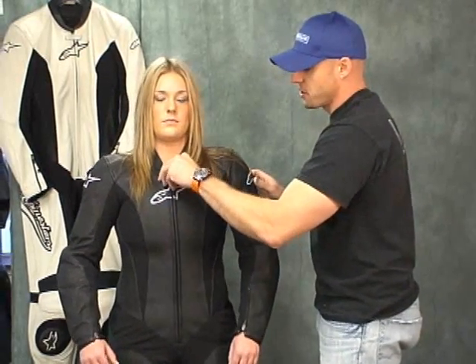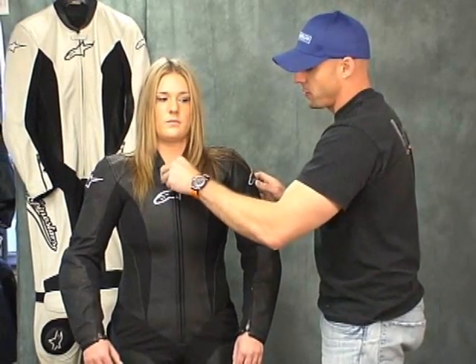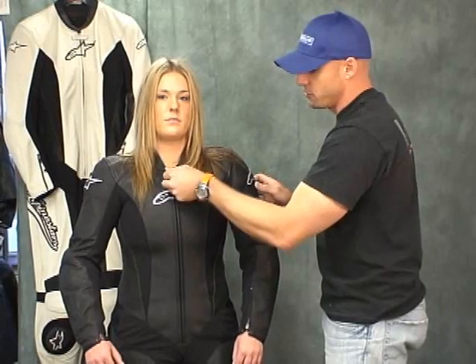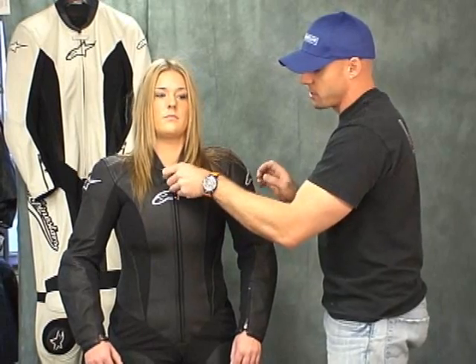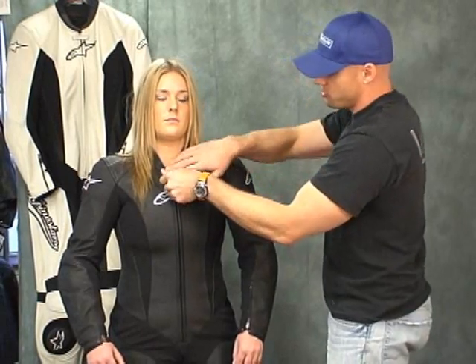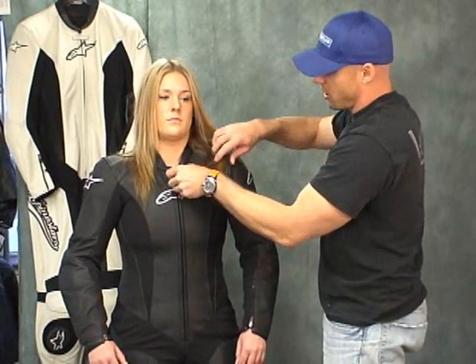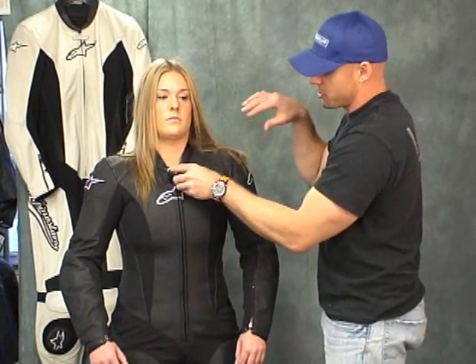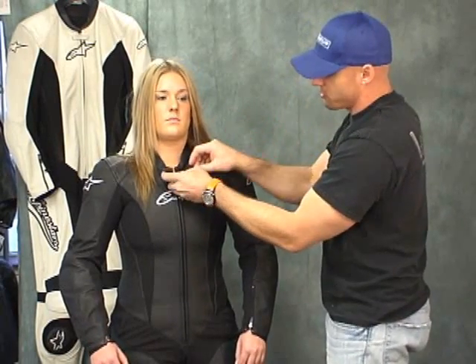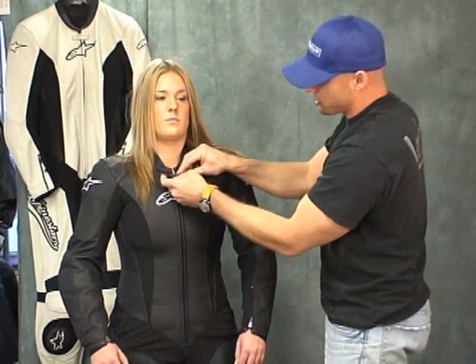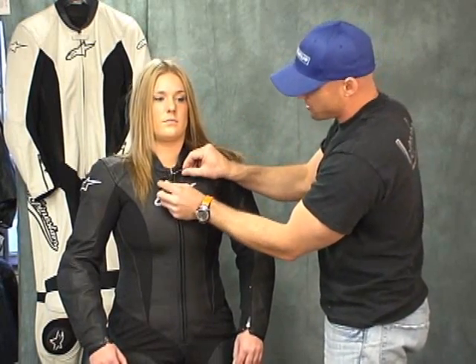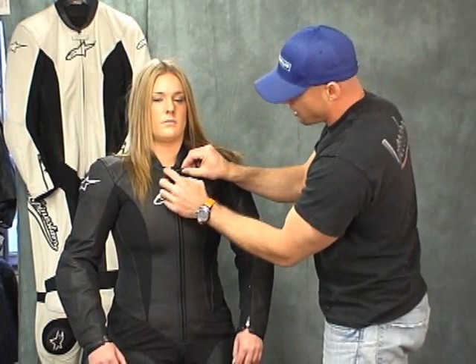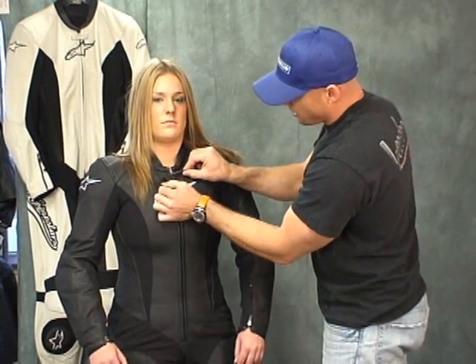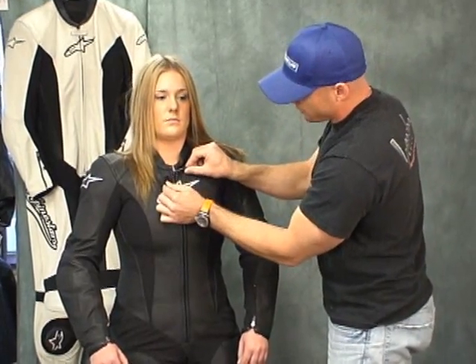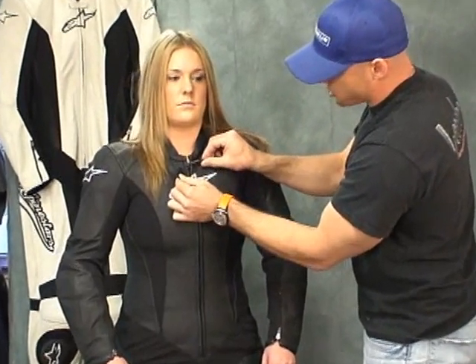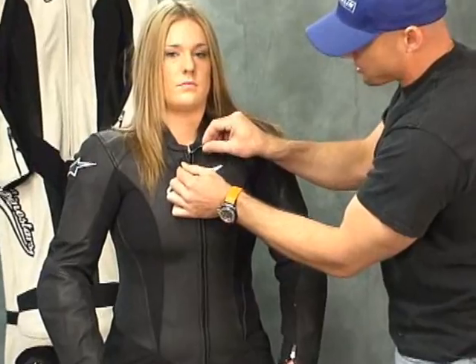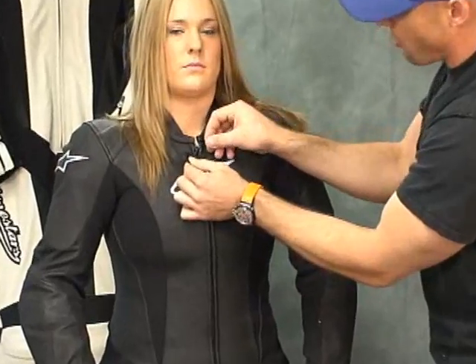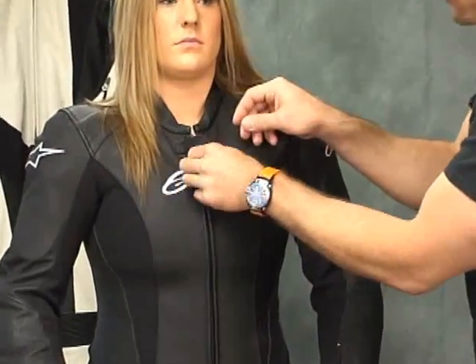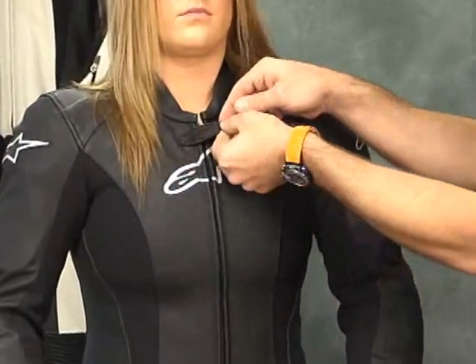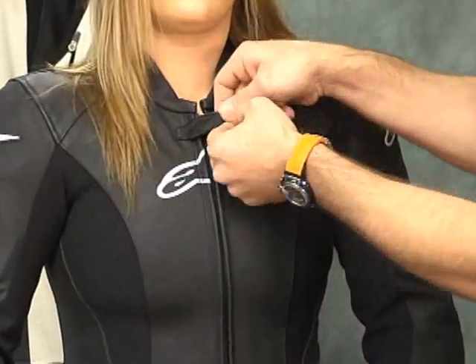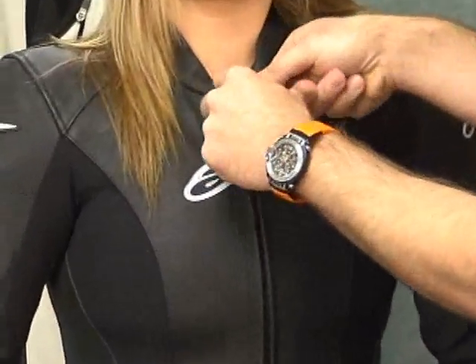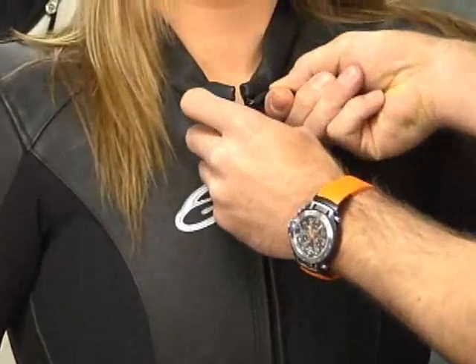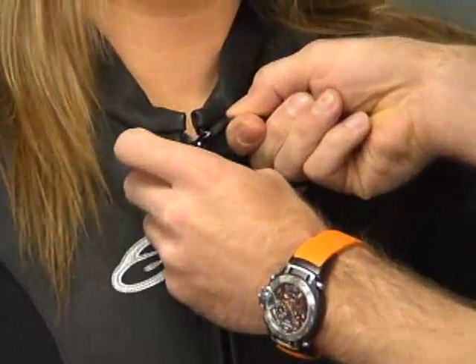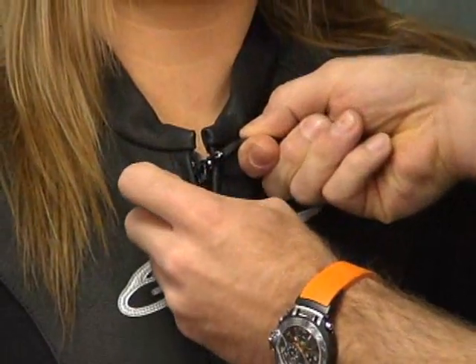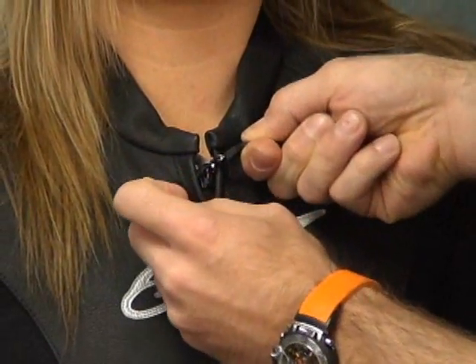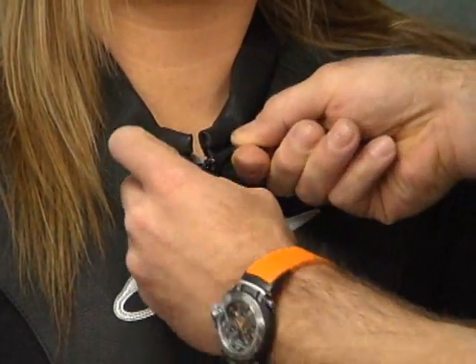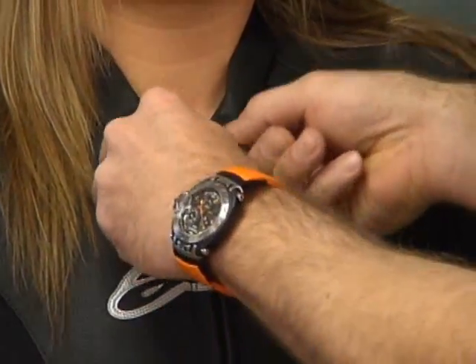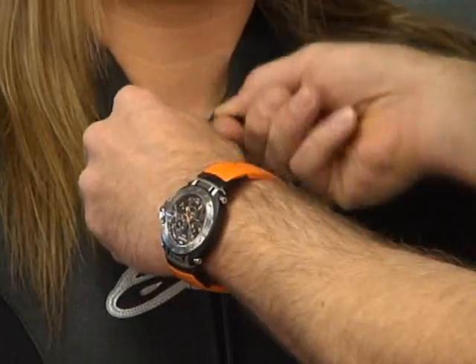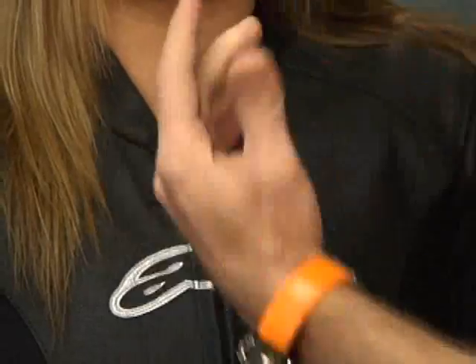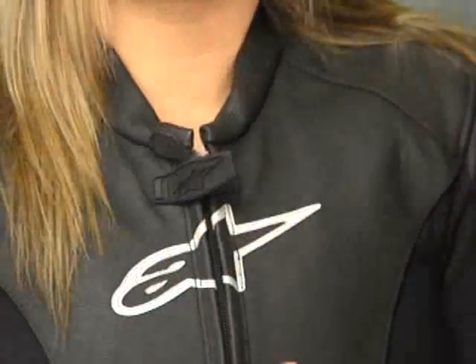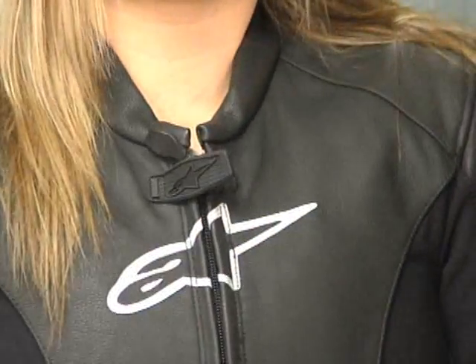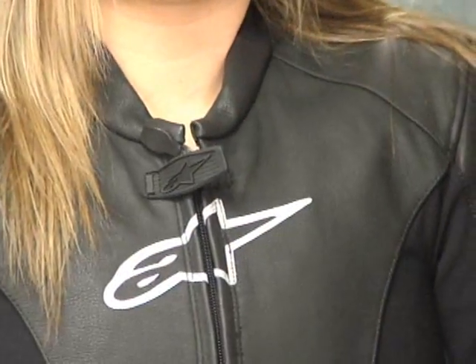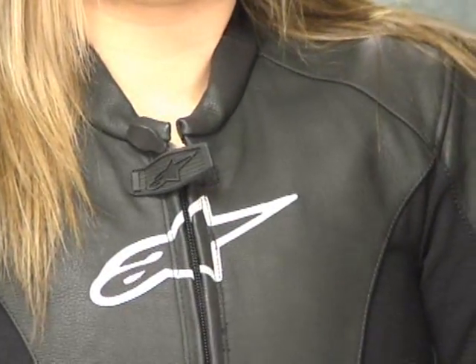The zipper pull on this suit — Alpinestars is using this in a lot of their products now. I like the shape of this. It's small and it seems kind of meaningless, but it fits real nicely between your thumb and forefinger, which just makes it easy to get up and down. That's a good thing.